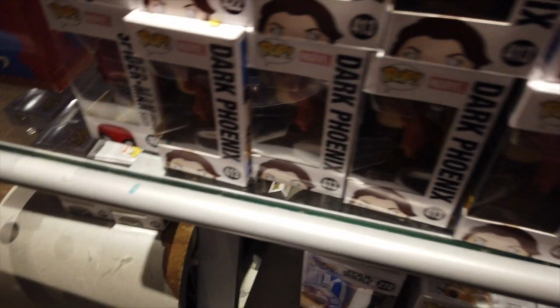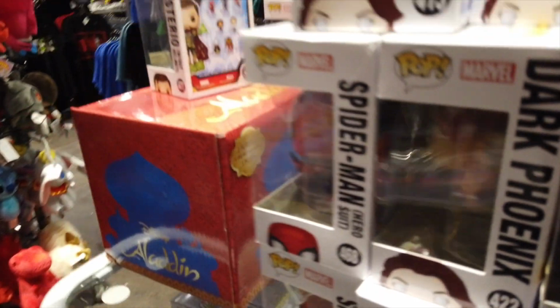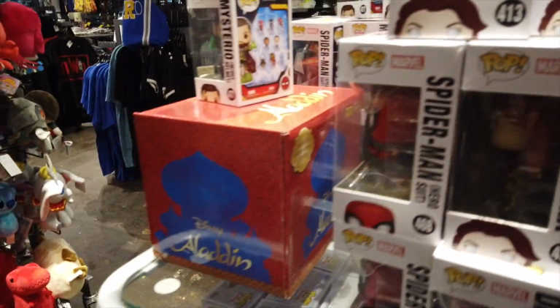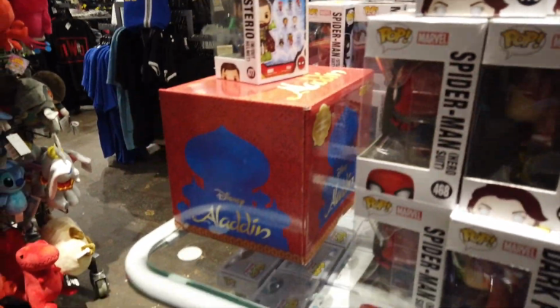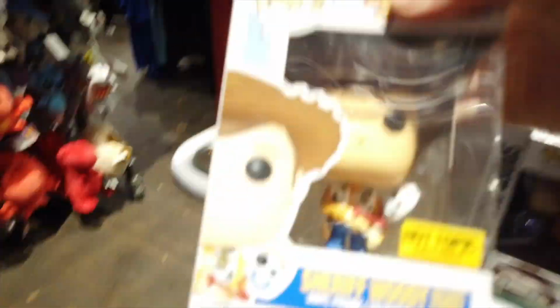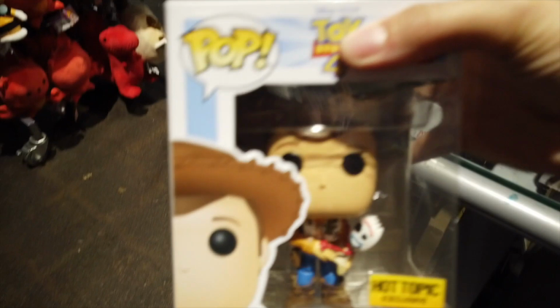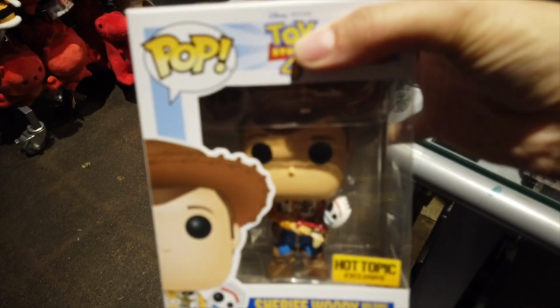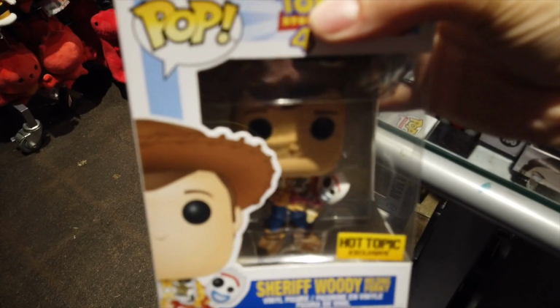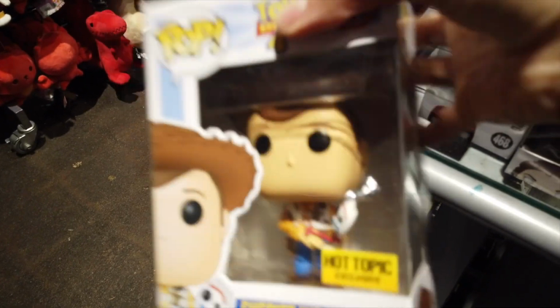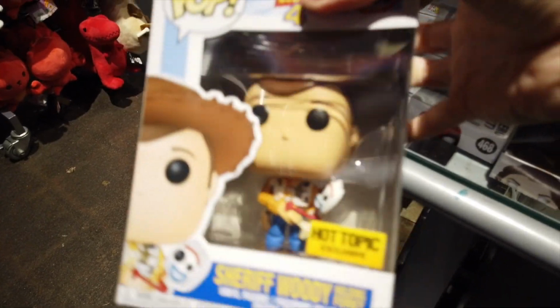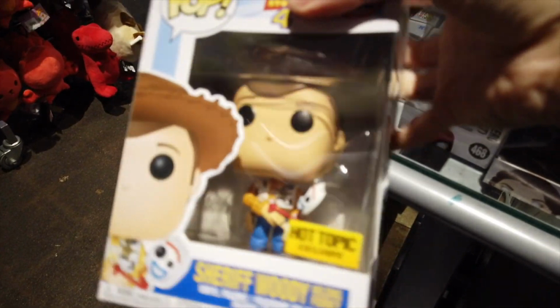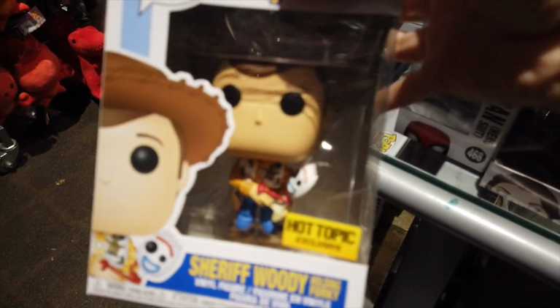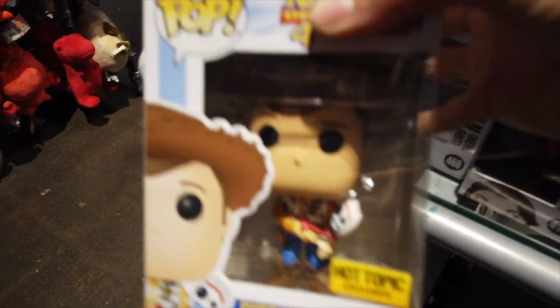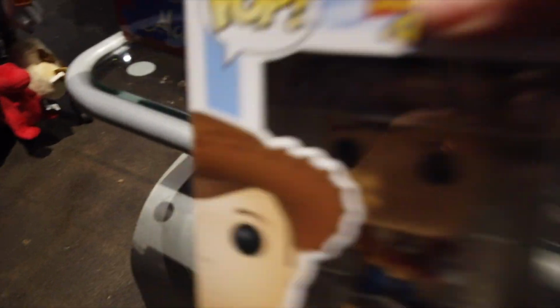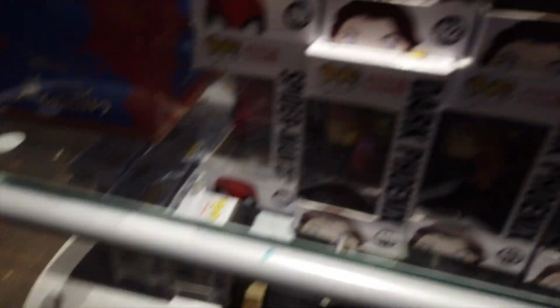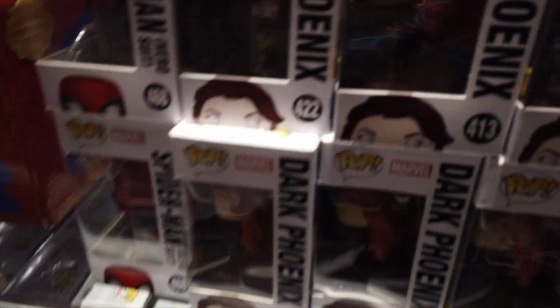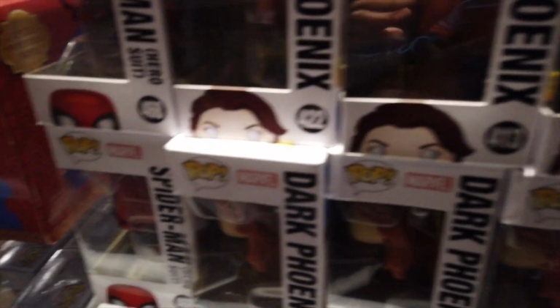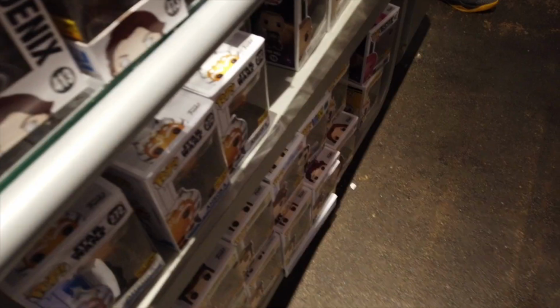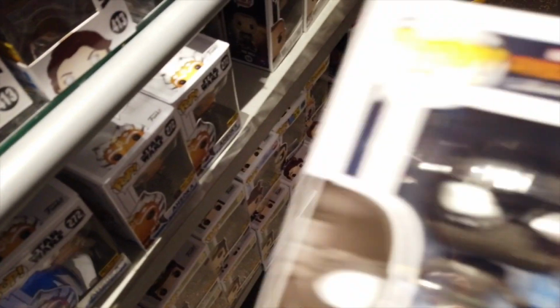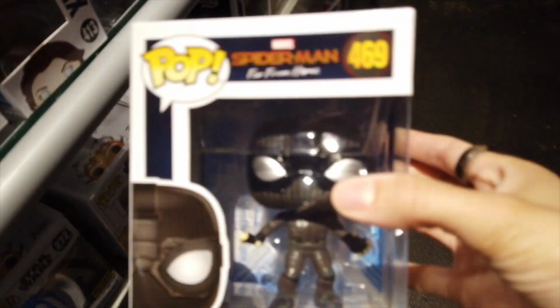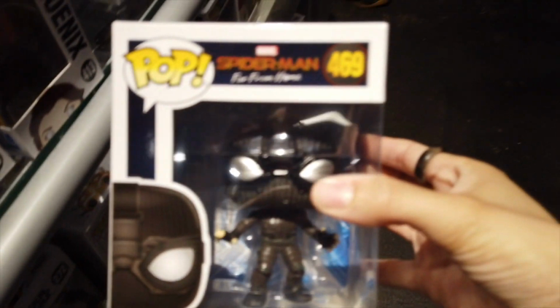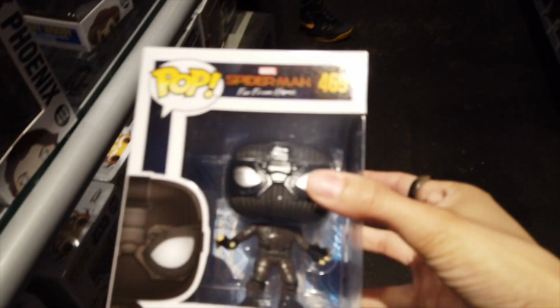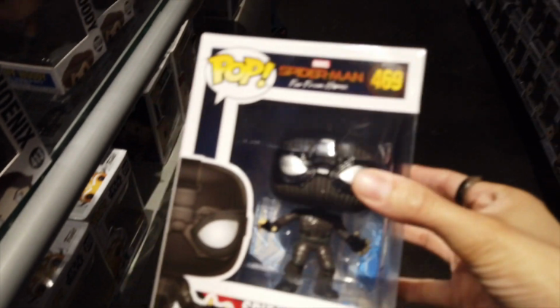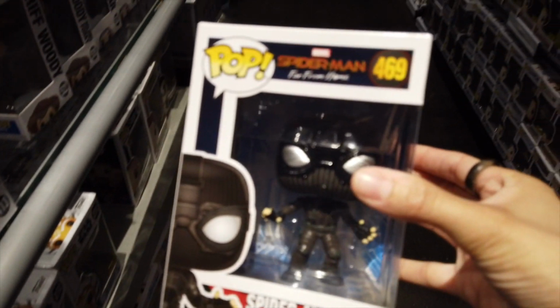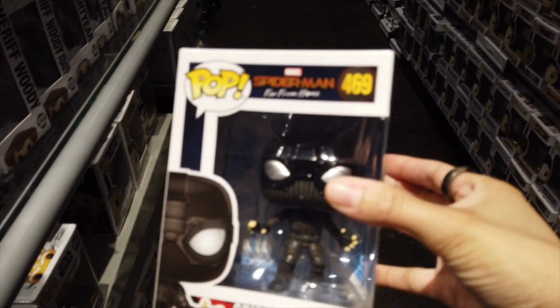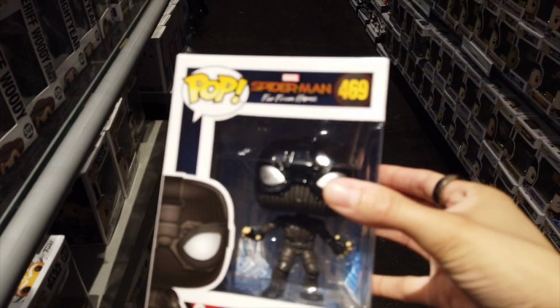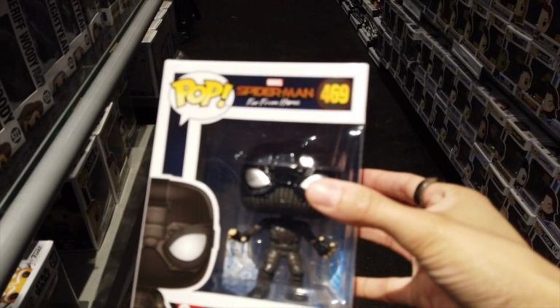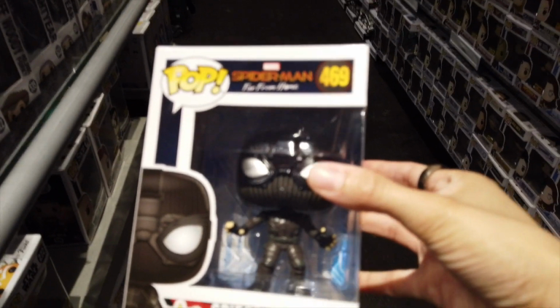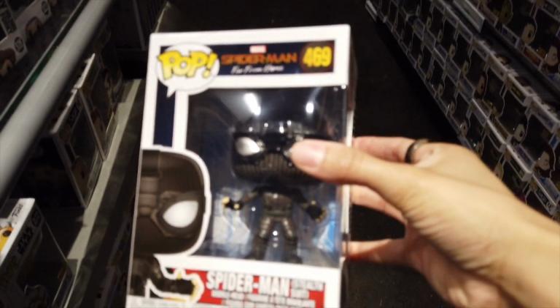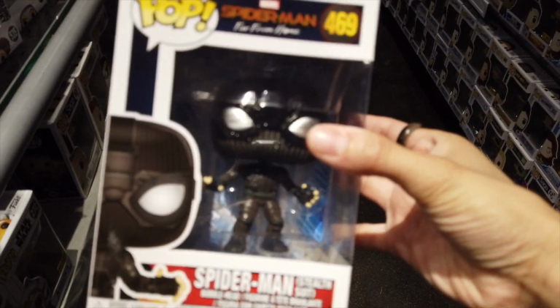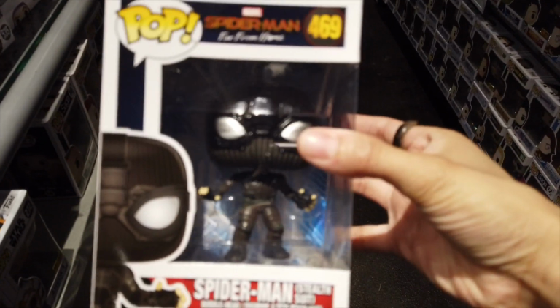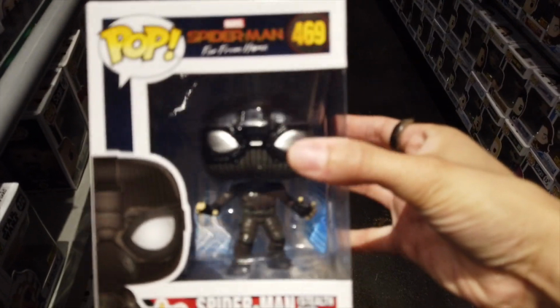There's all of the Woody holding Forky. Woody holding Forky here - this is pretty cool. And there's Spider-Man in his stealth suit.